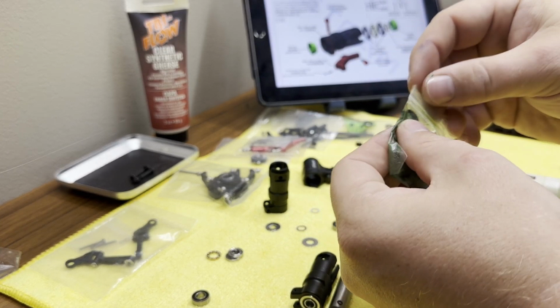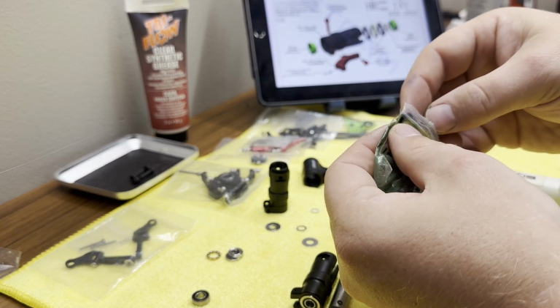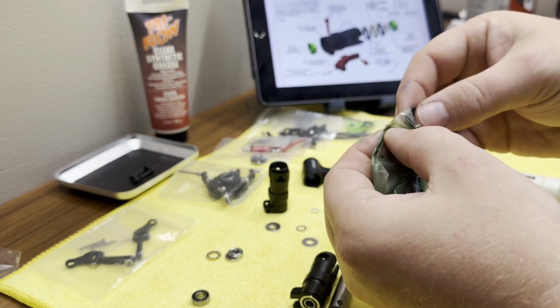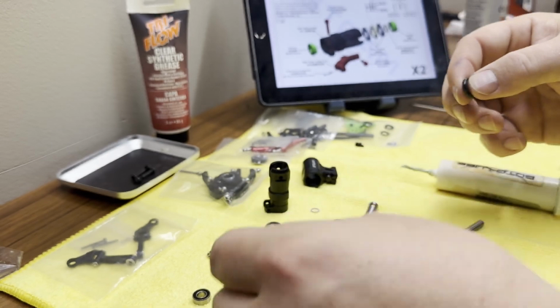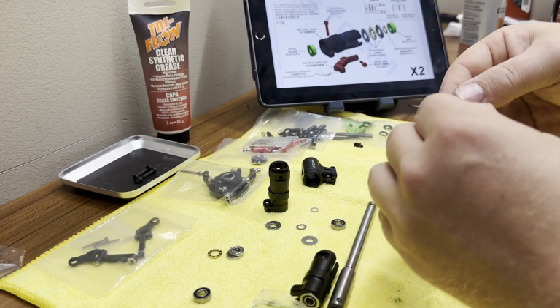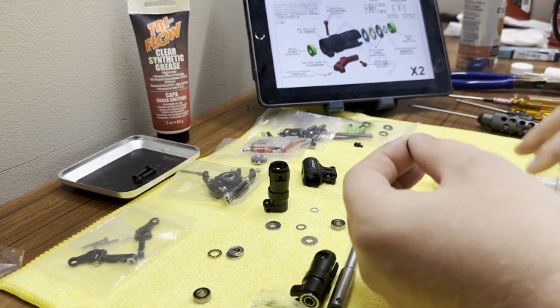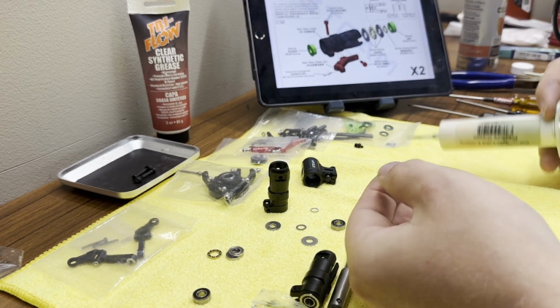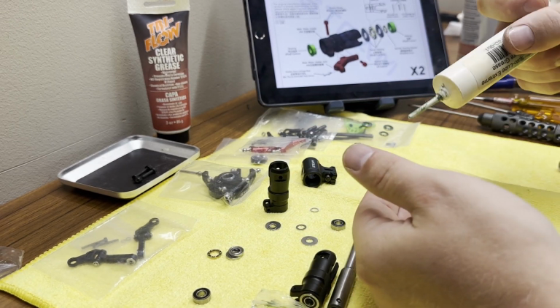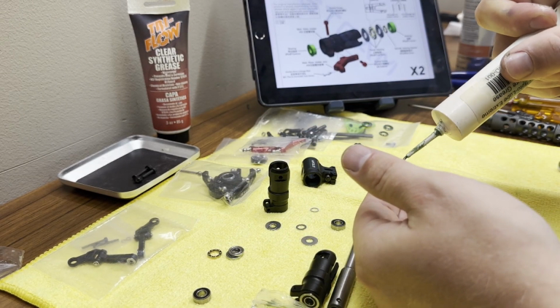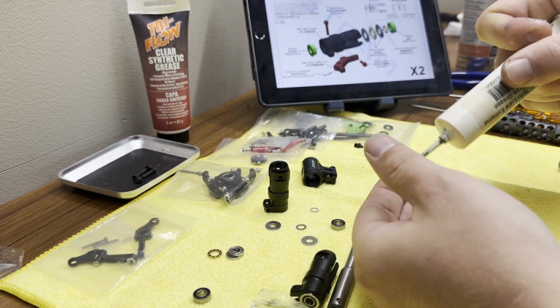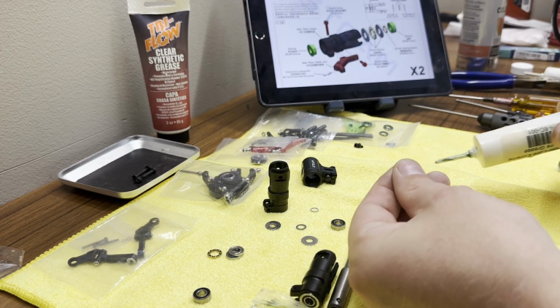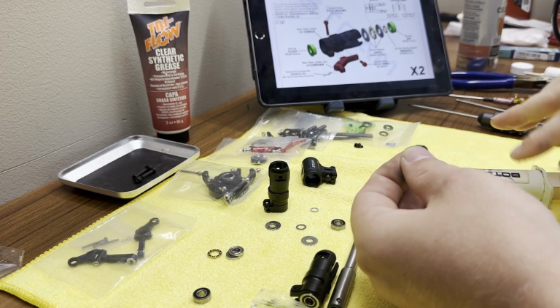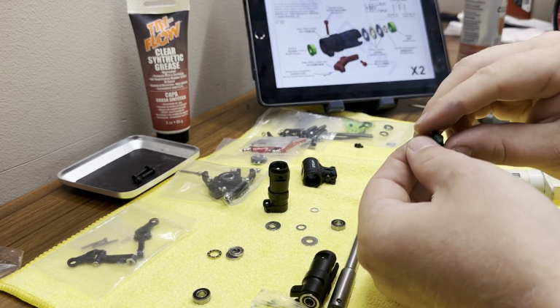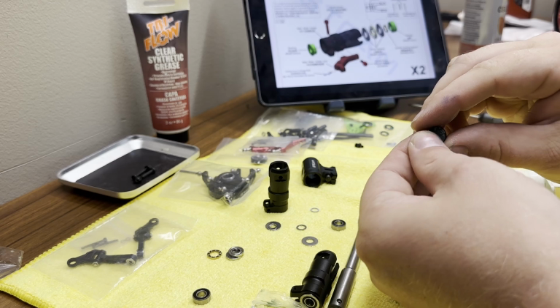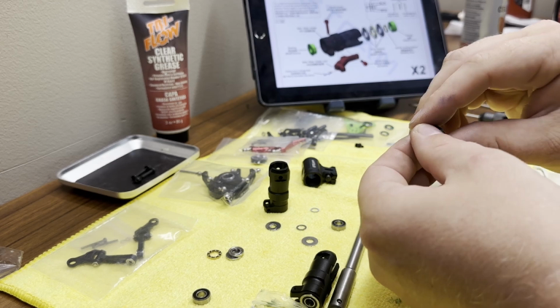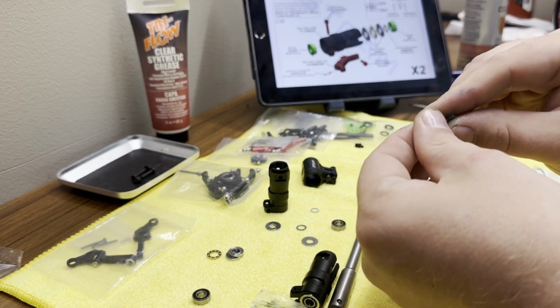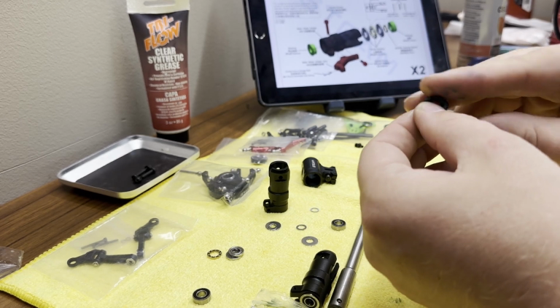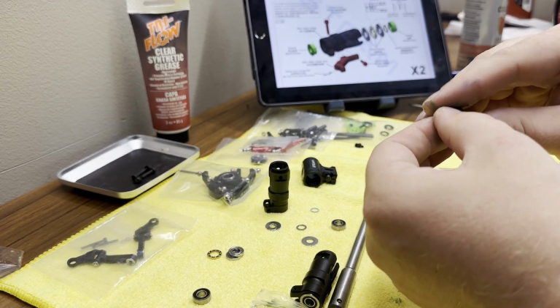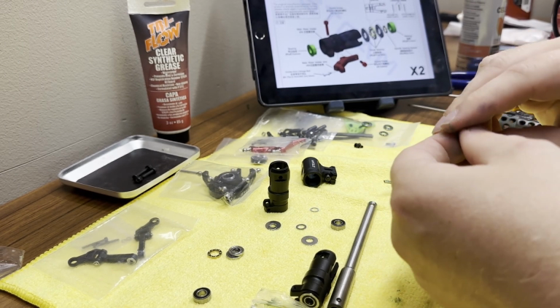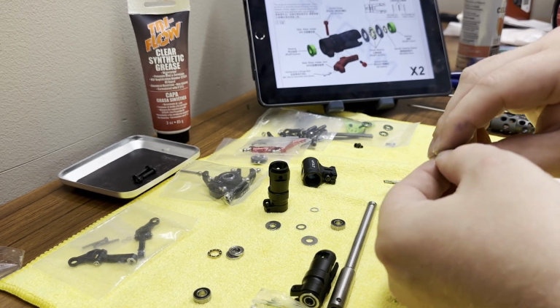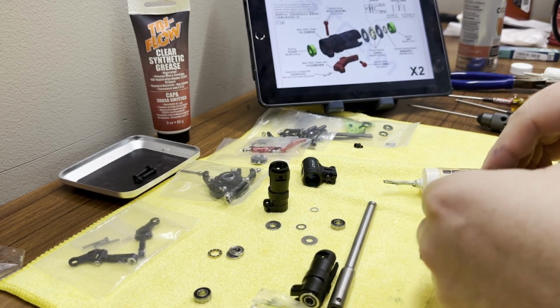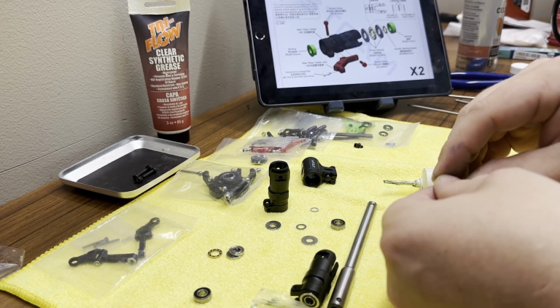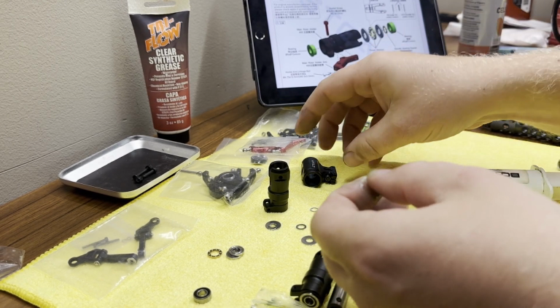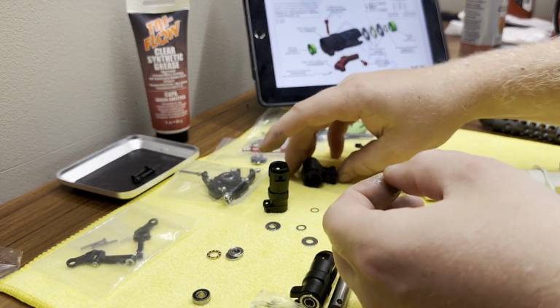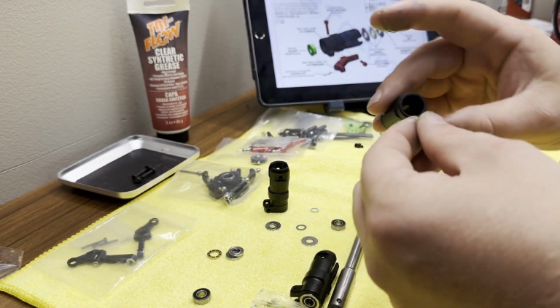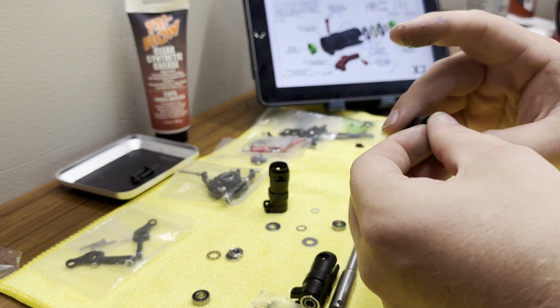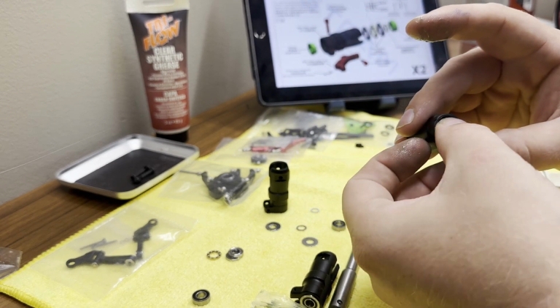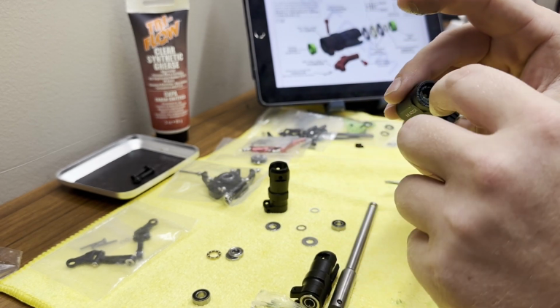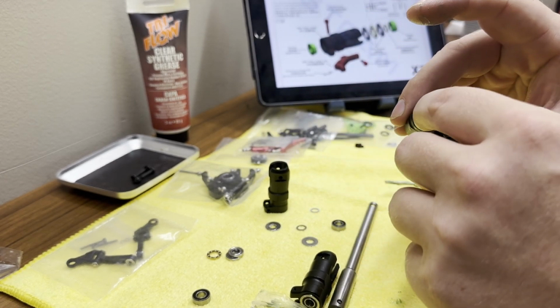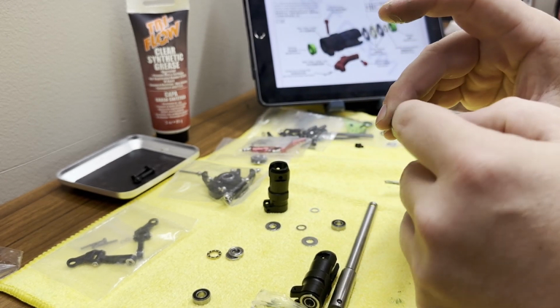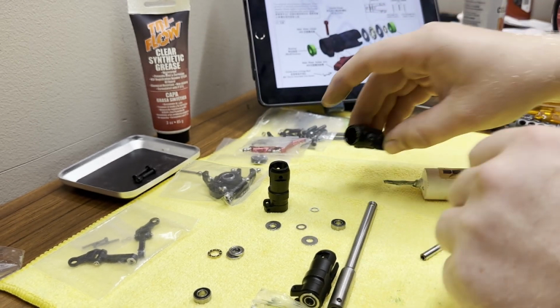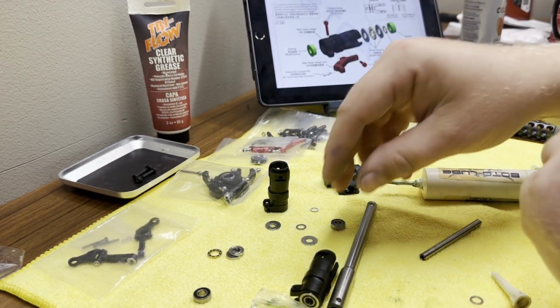Follow your manual for this step — every helicopter is going to be different. I like to get a little more grease and do just a little bit more after it's been sitting in the bag. Make sure it's fully covered. Go ahead and jam the first piece in there.